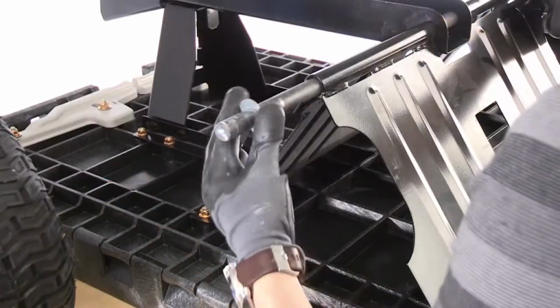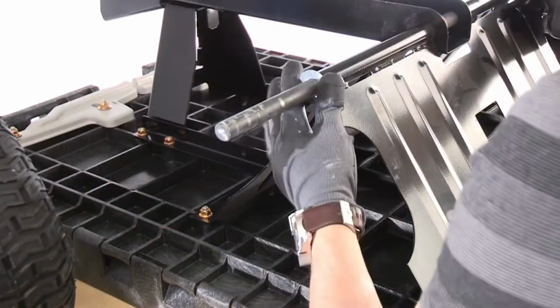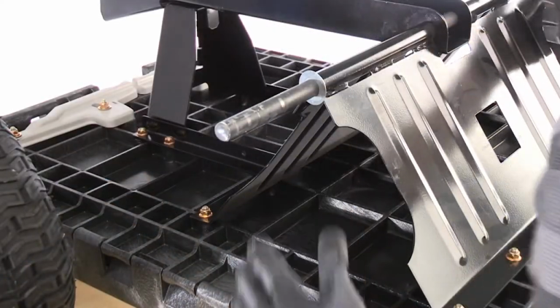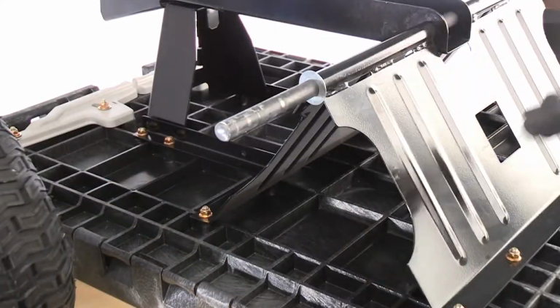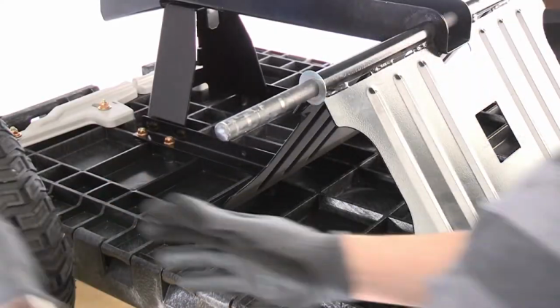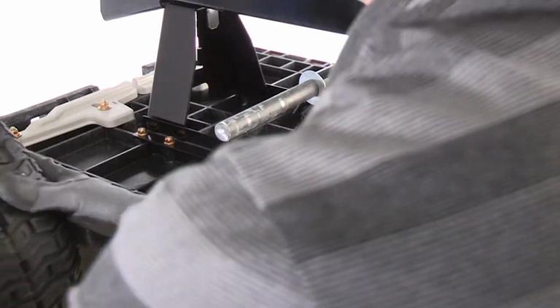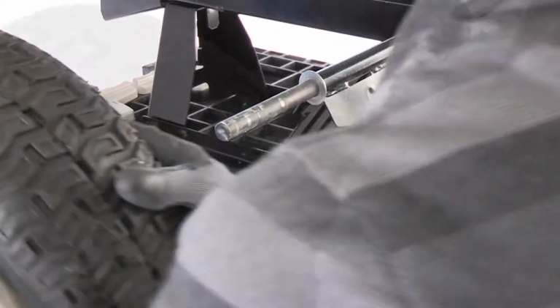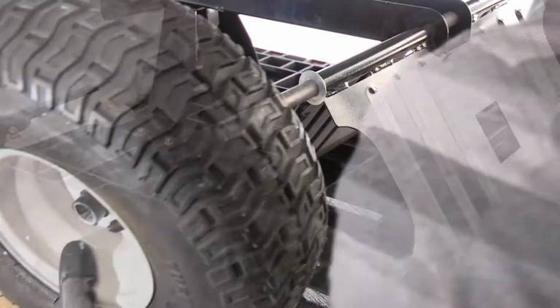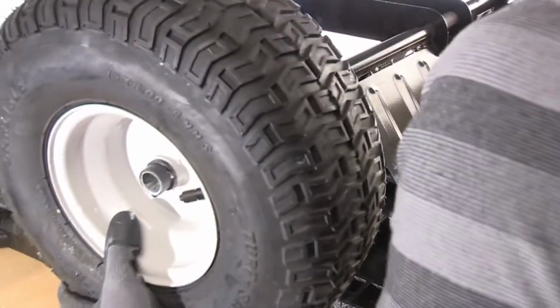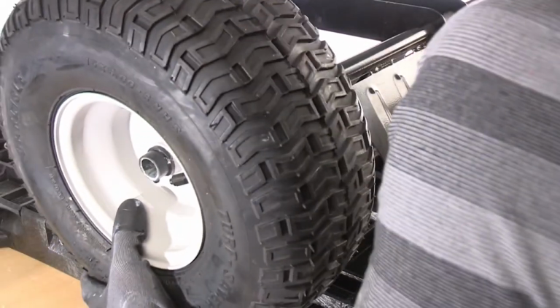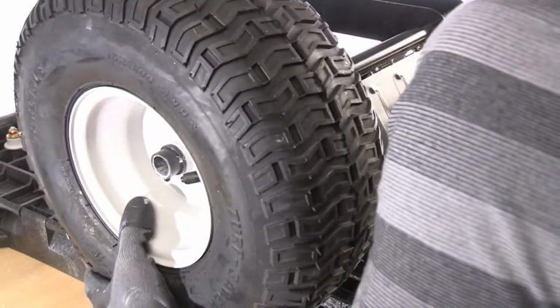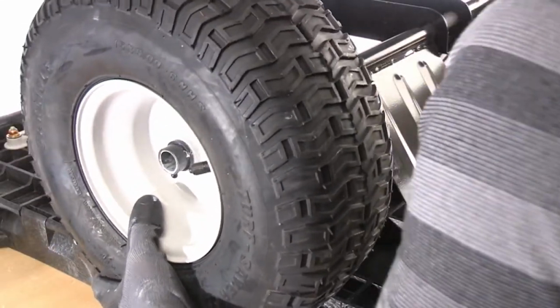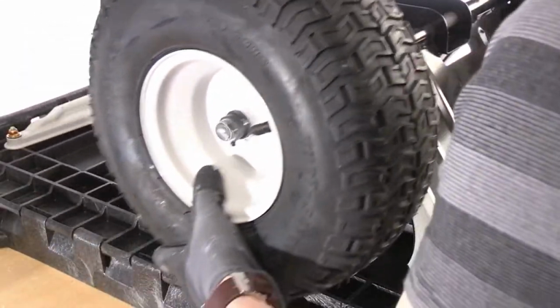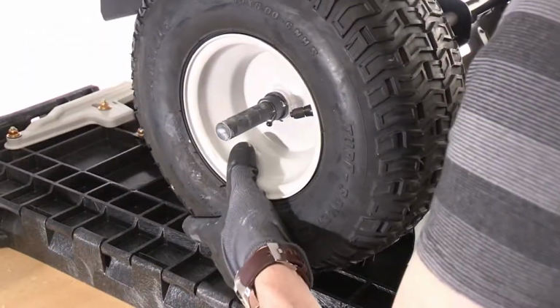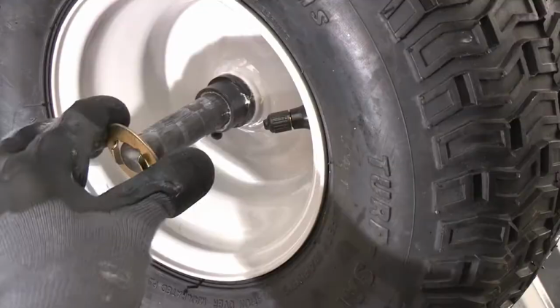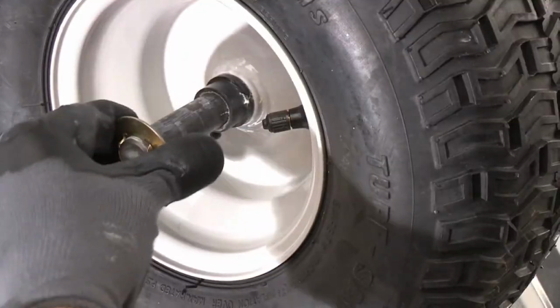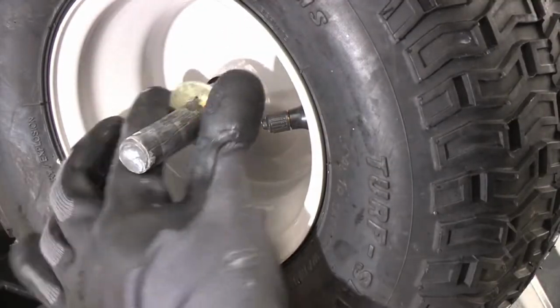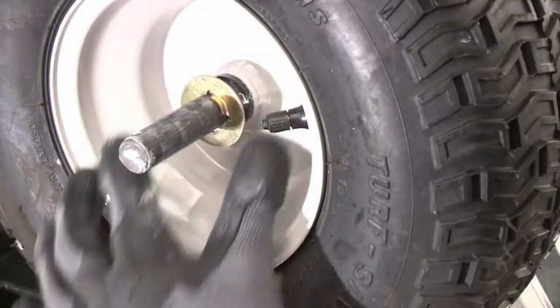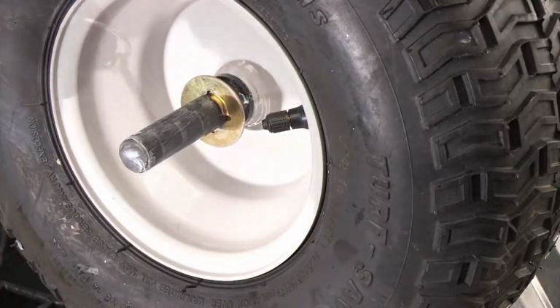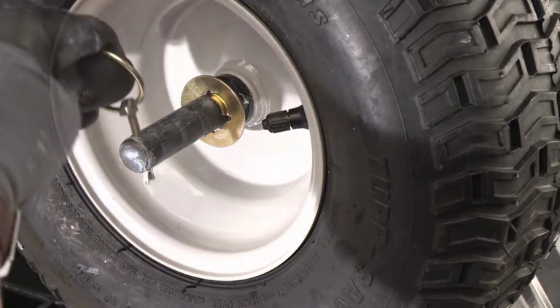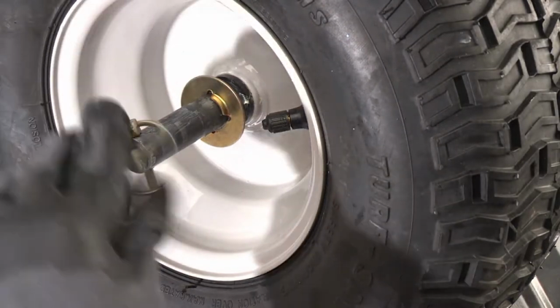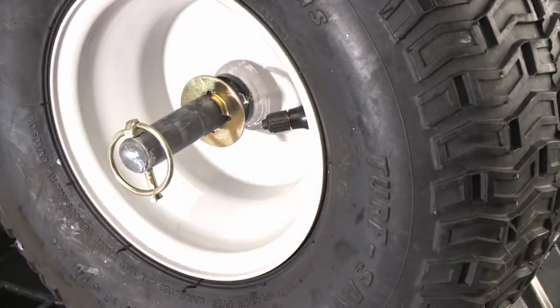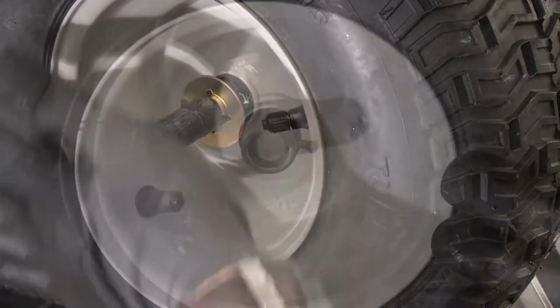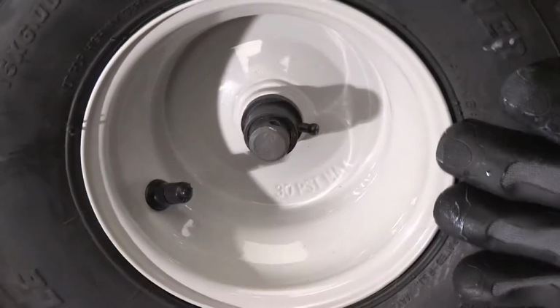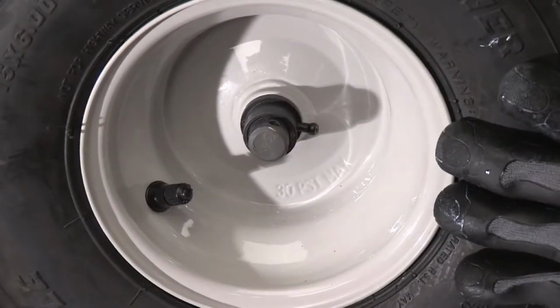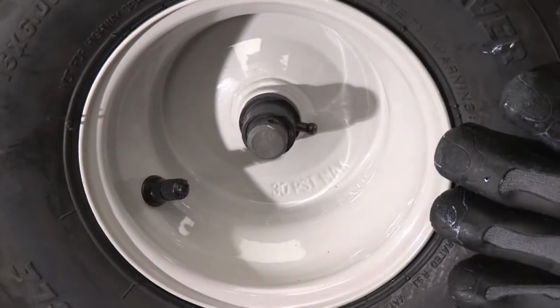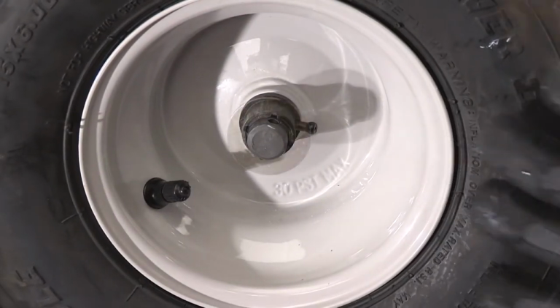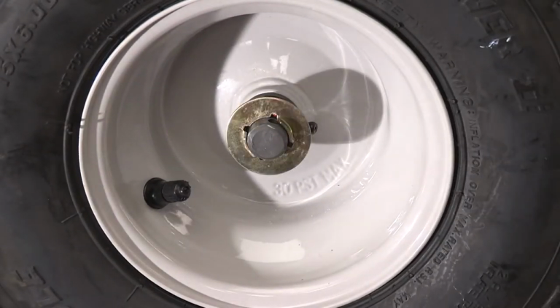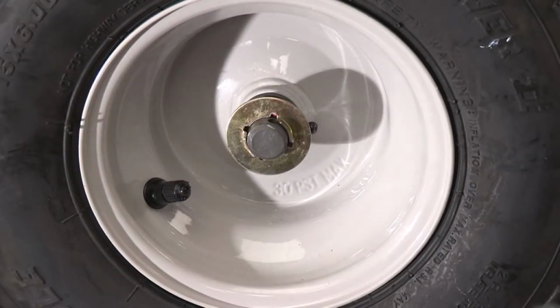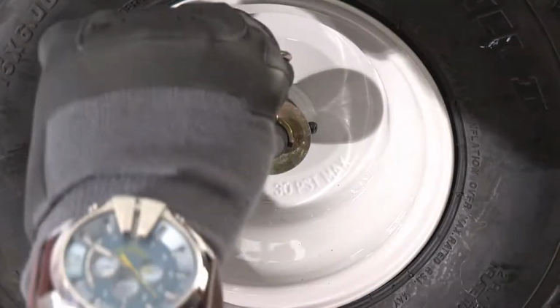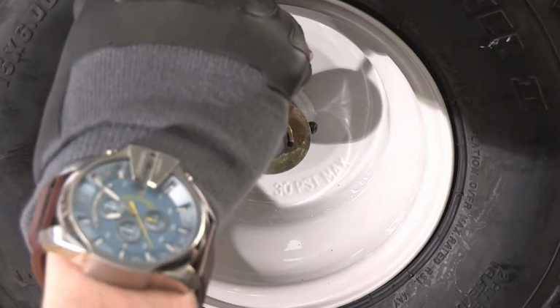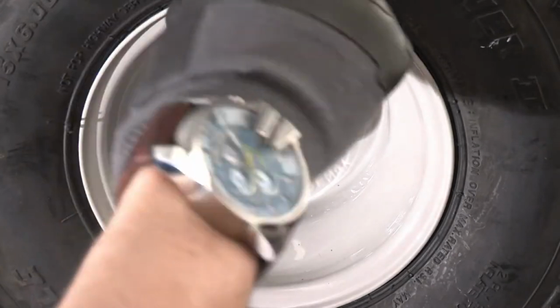To assemble, first slide the flat washers on. Place the wheels on next with the valve stem facing out. Finally, the linchpin should easily slide into place. You may have to push the axle flush from the other side to aid in adding the last linchpin.